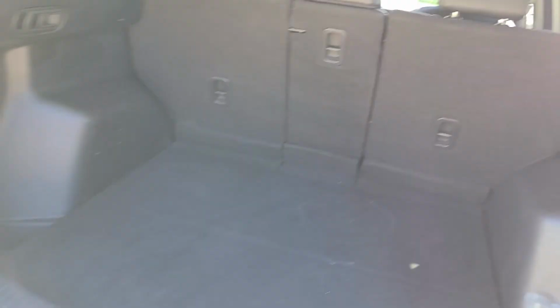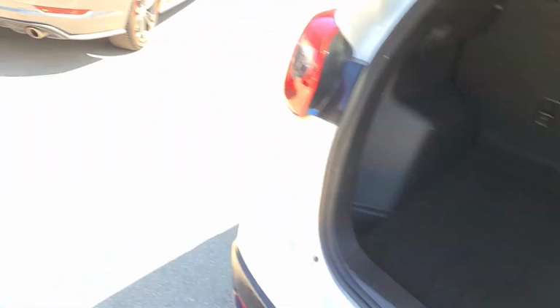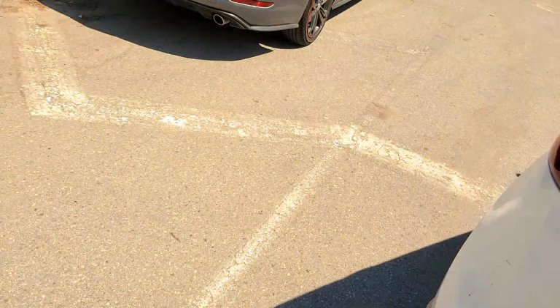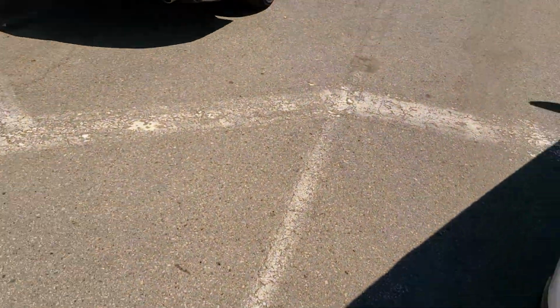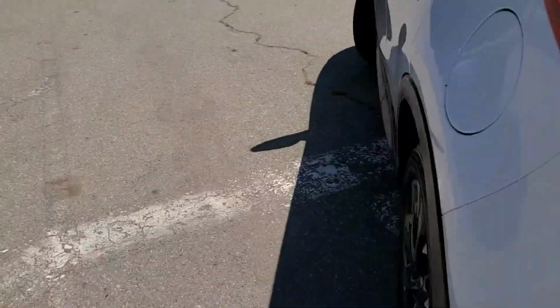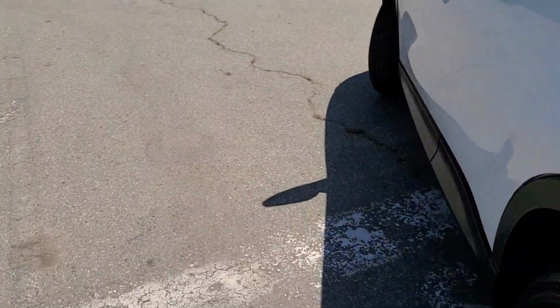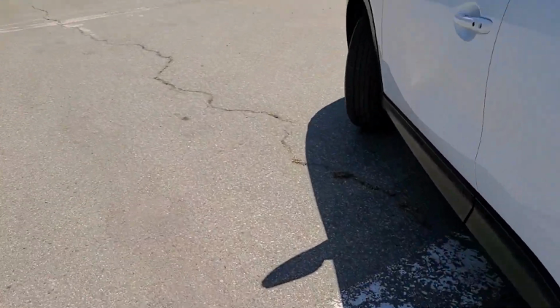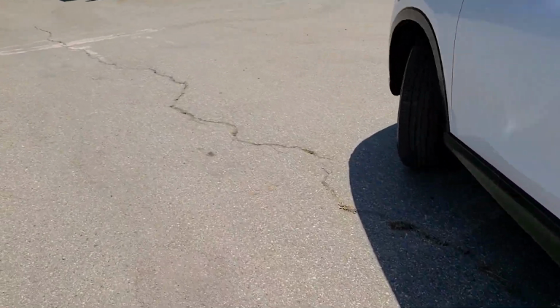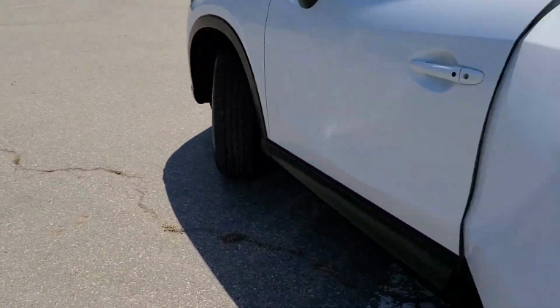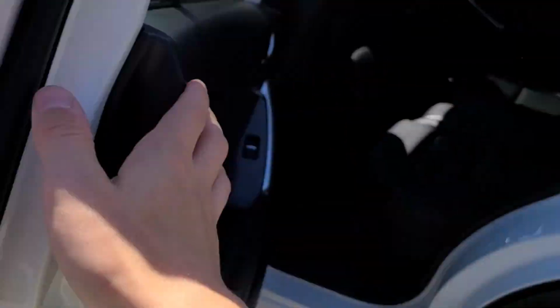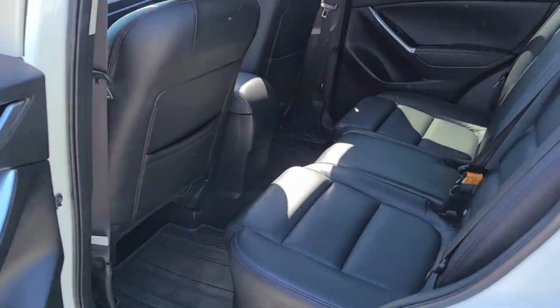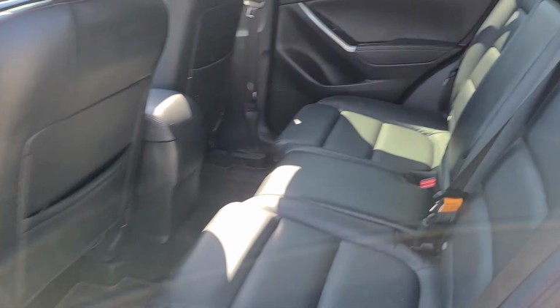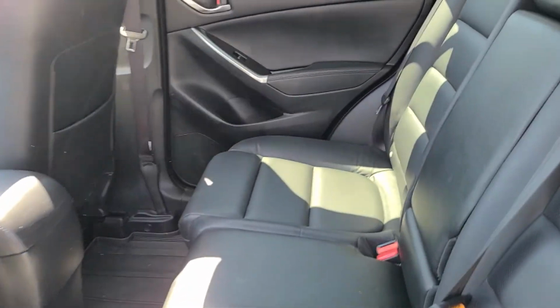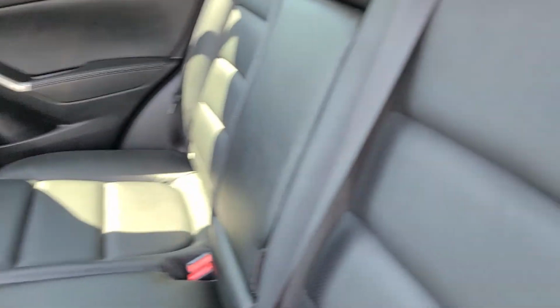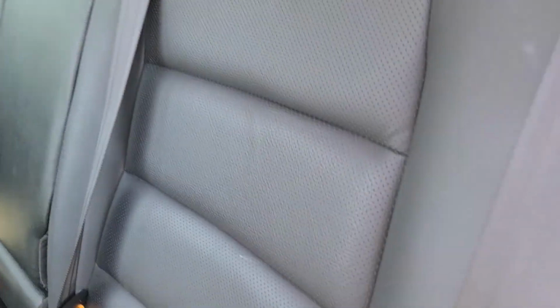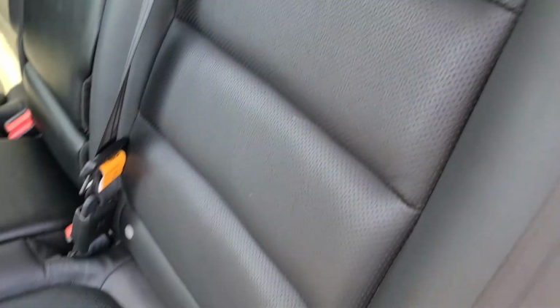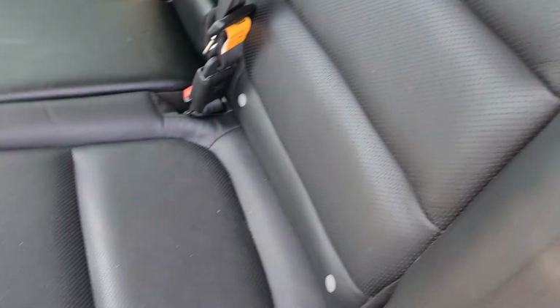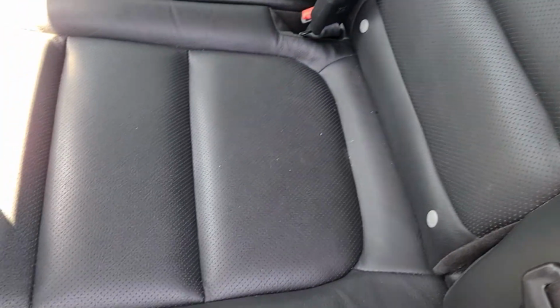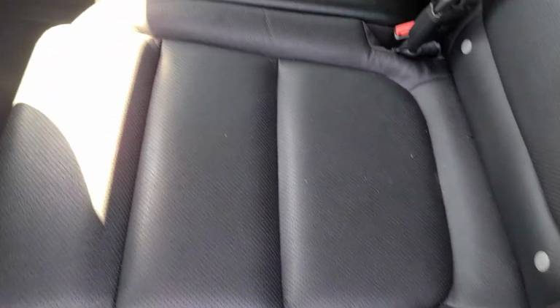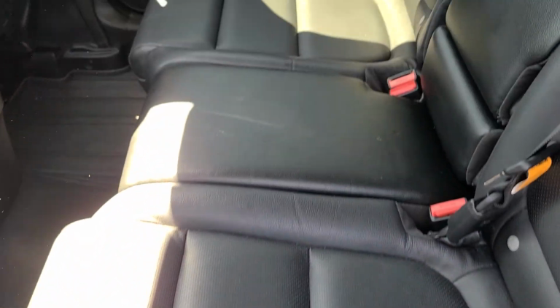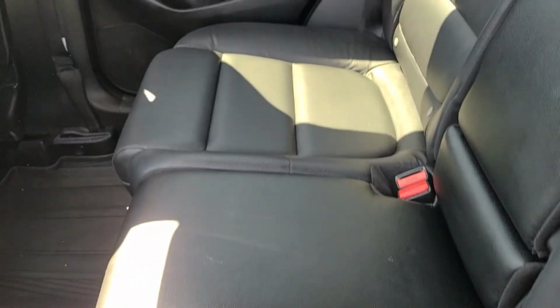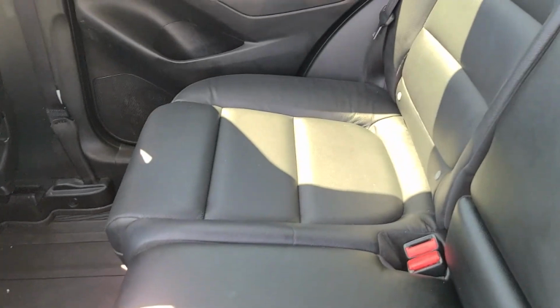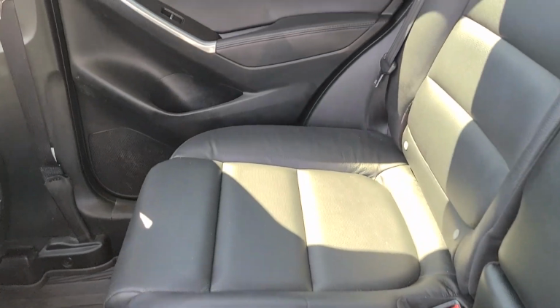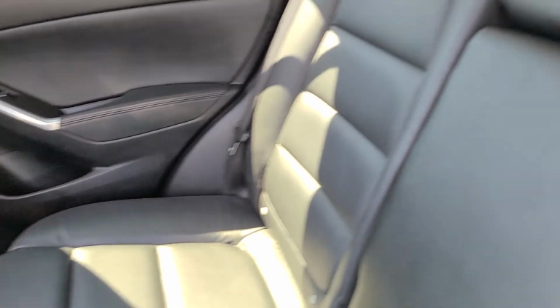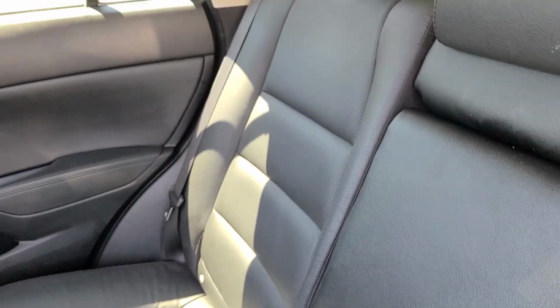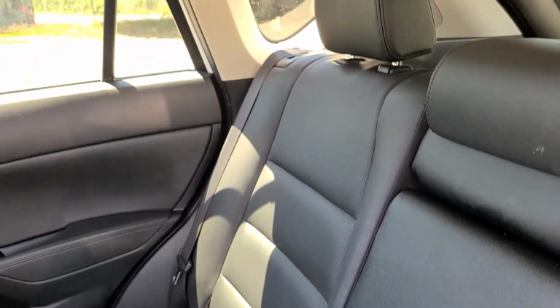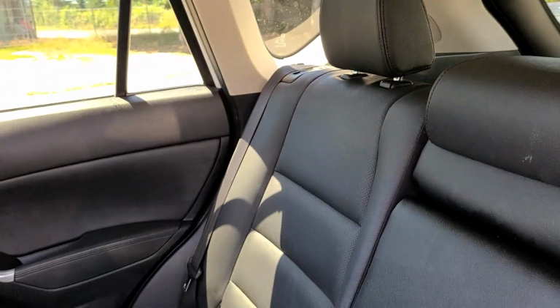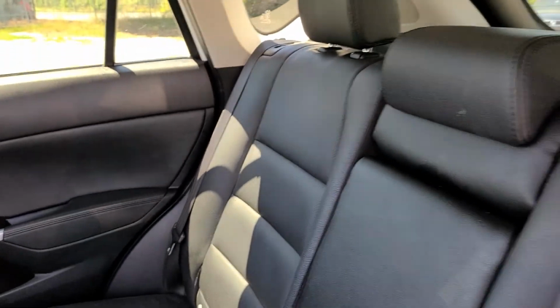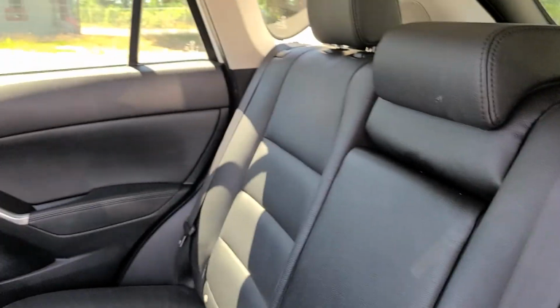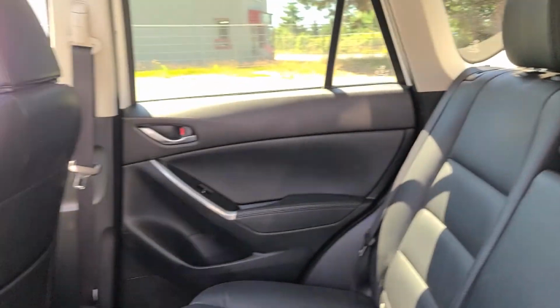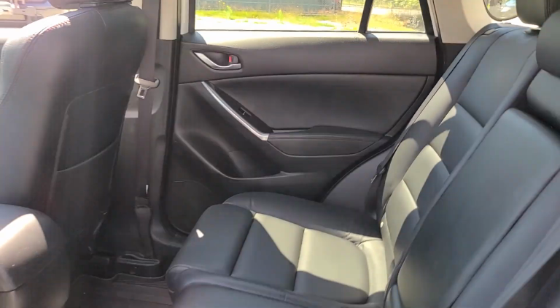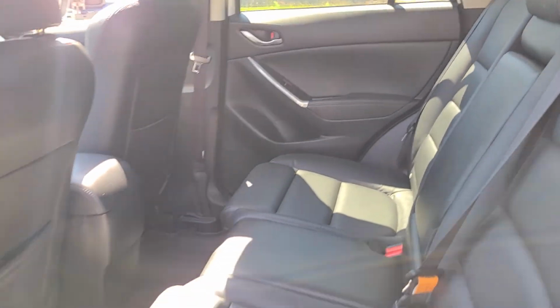Going to the back seats now, you do get leather interior. You can see there's not any big divots or anything like that in the leather, as car seats may leave or anything like that — I know that's something that people are worried about.